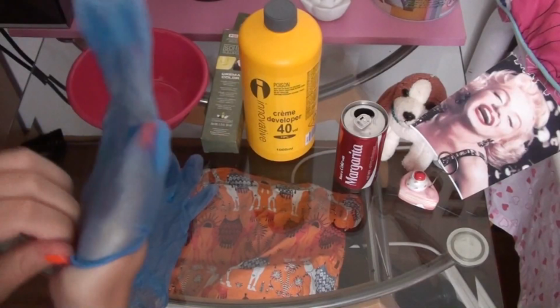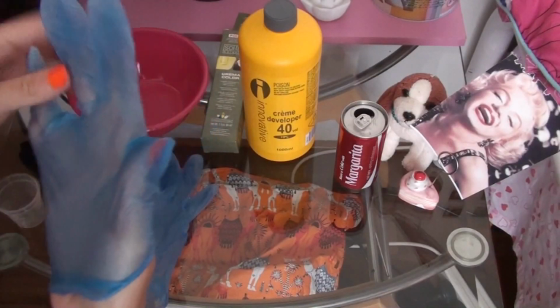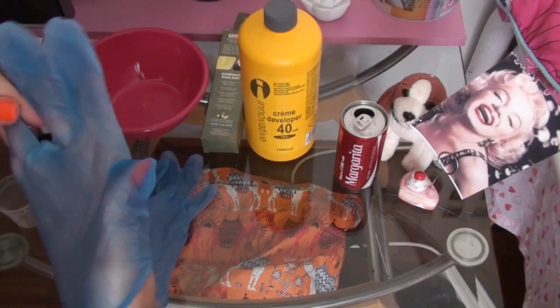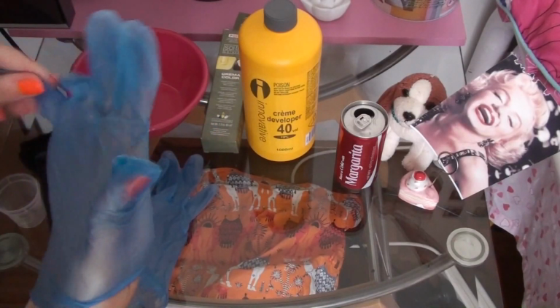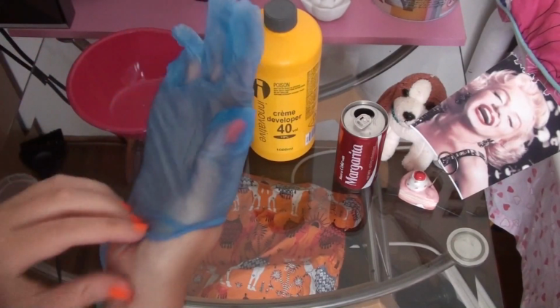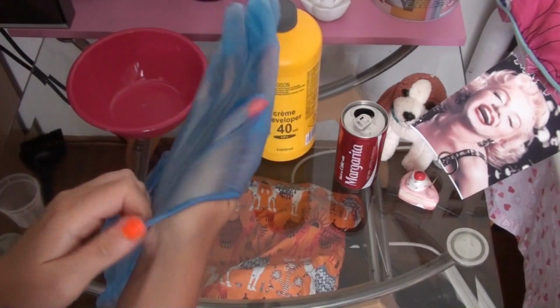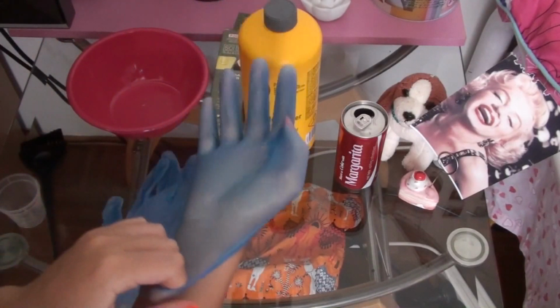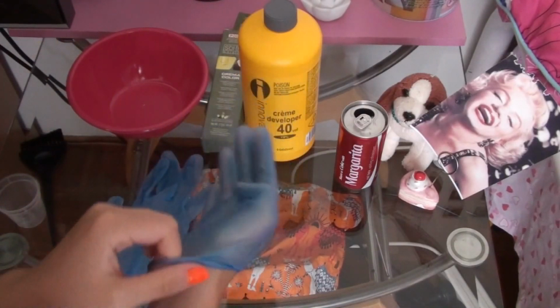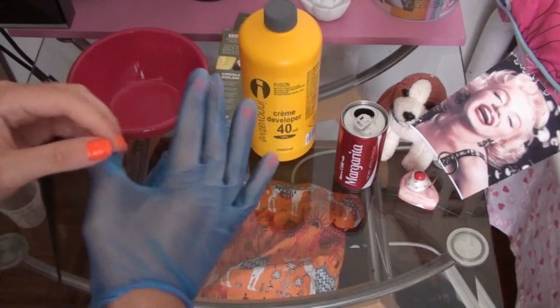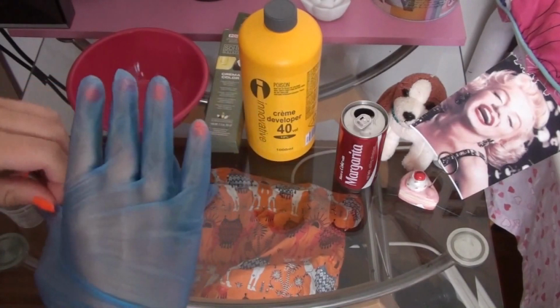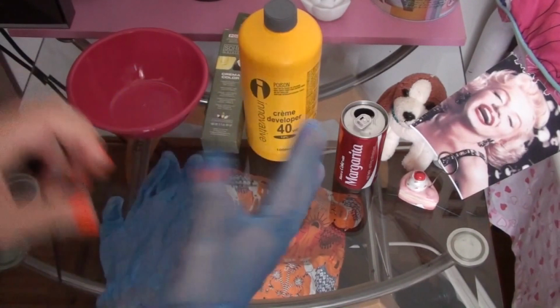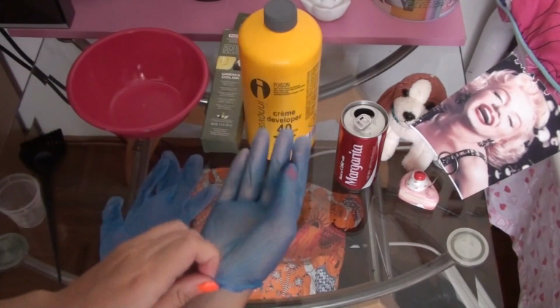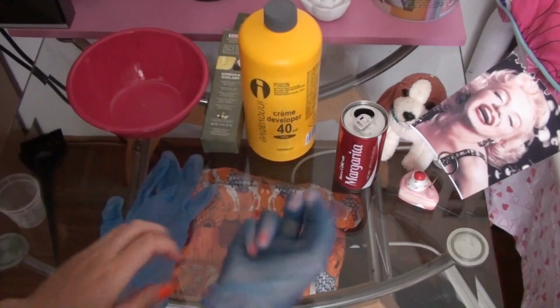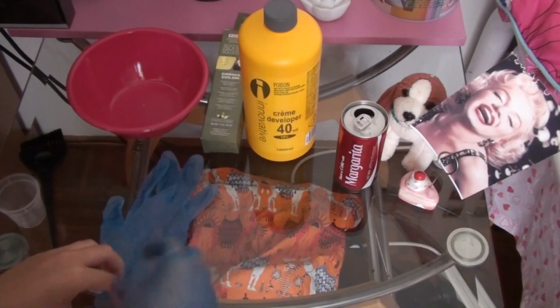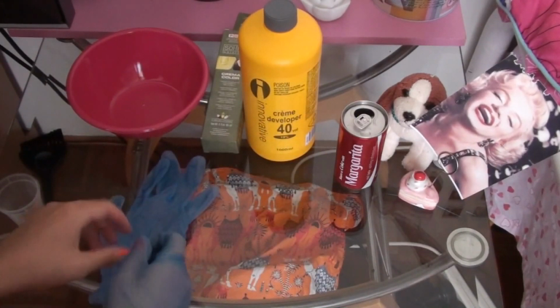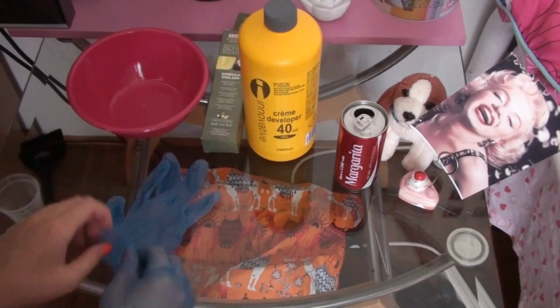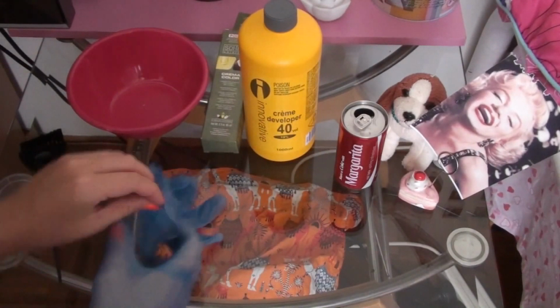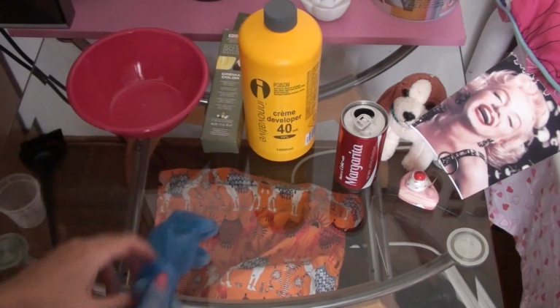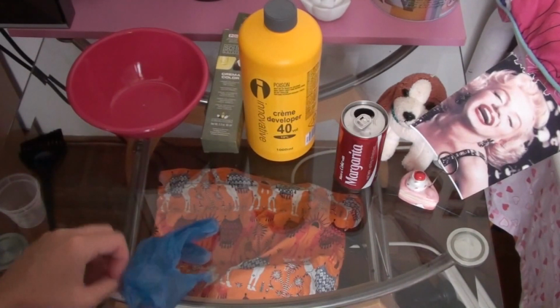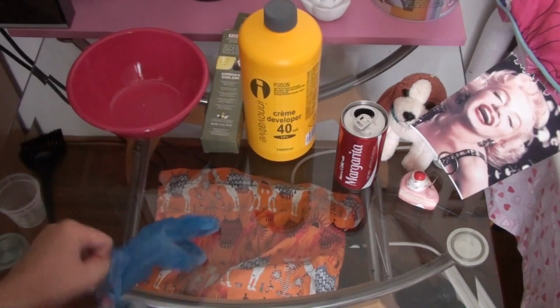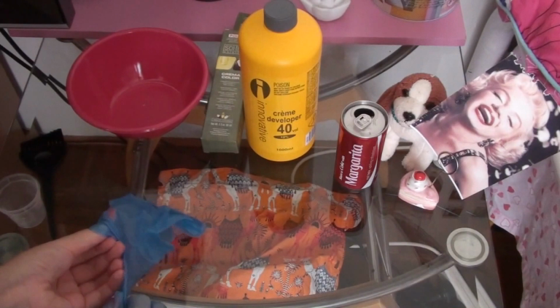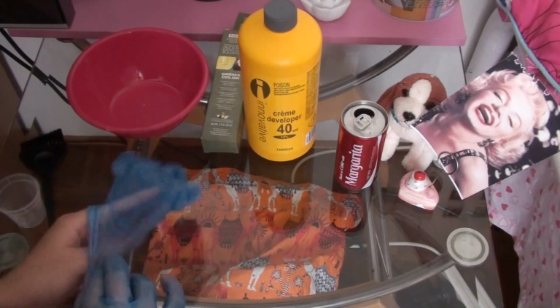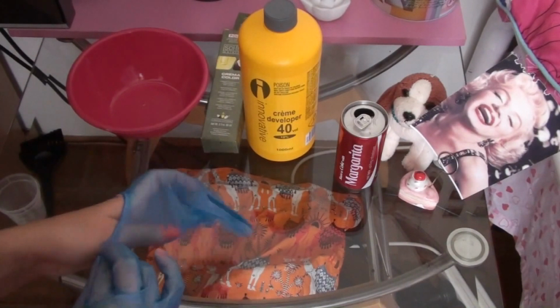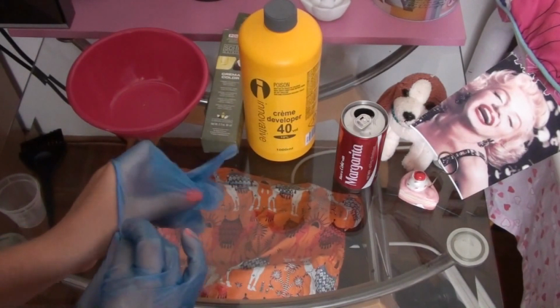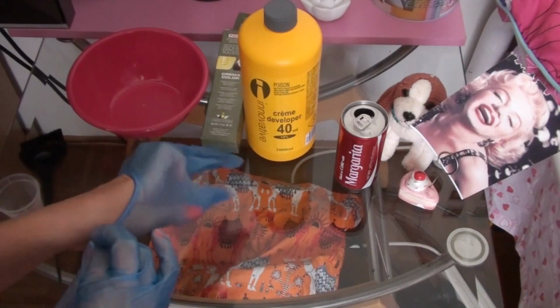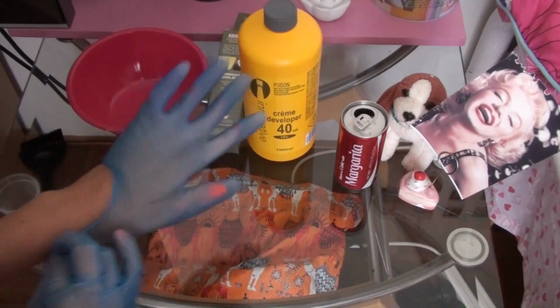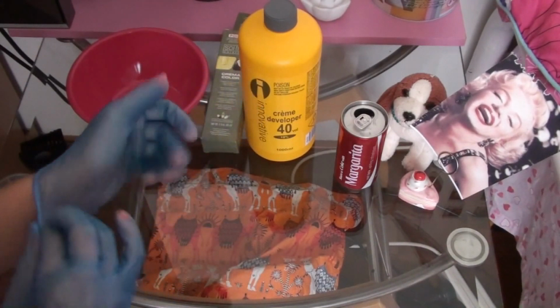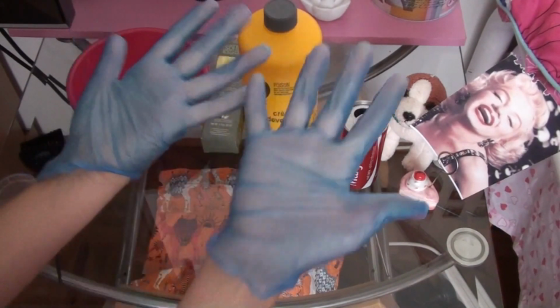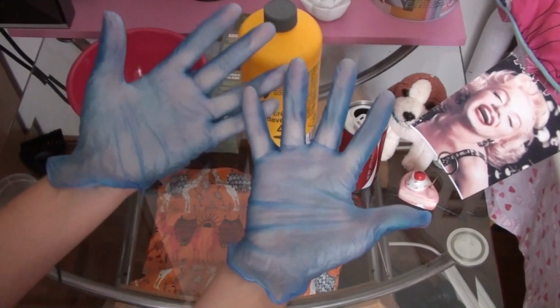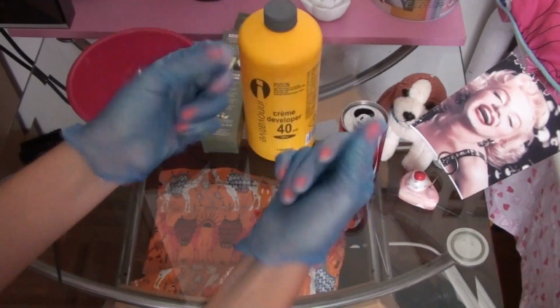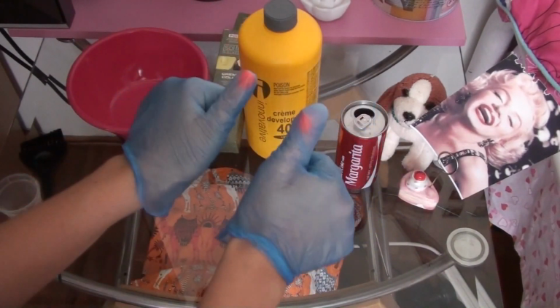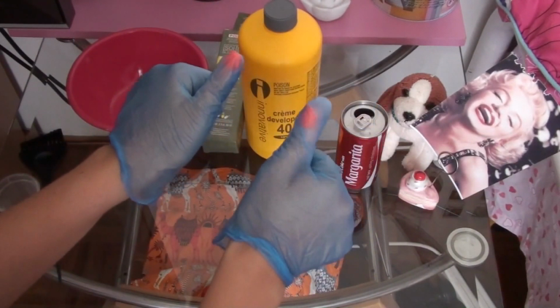So basically you're going to want to put these gloves on. You don't want to skip this because it is really unhealthy for your hands if you touch bleach without protection.